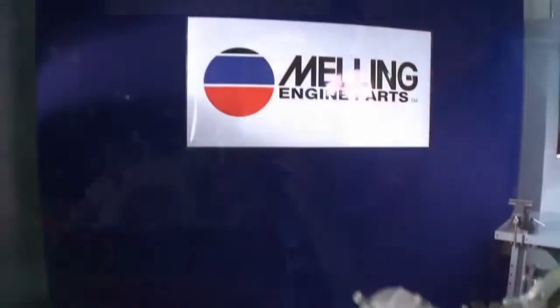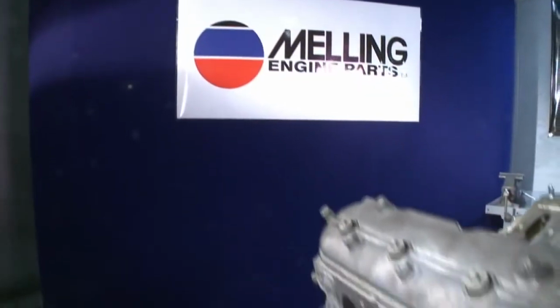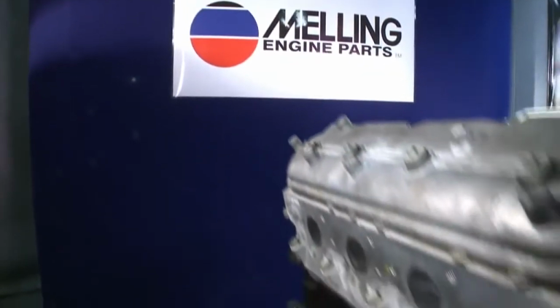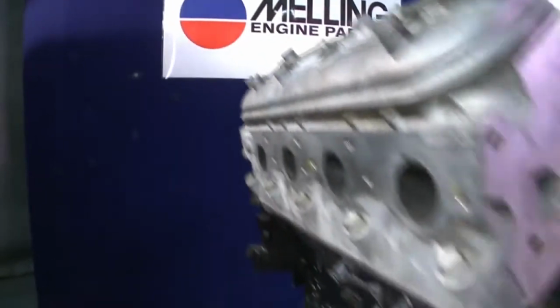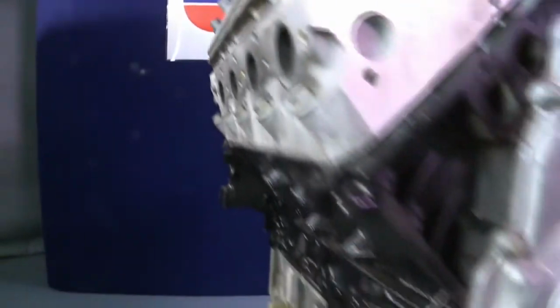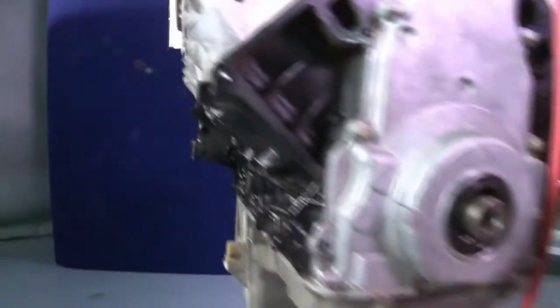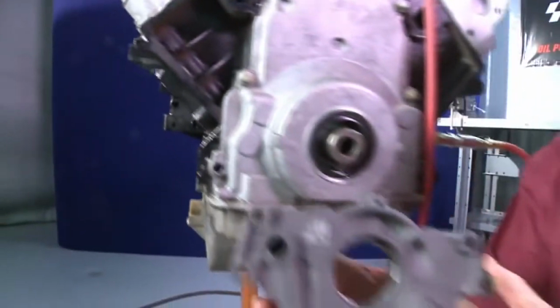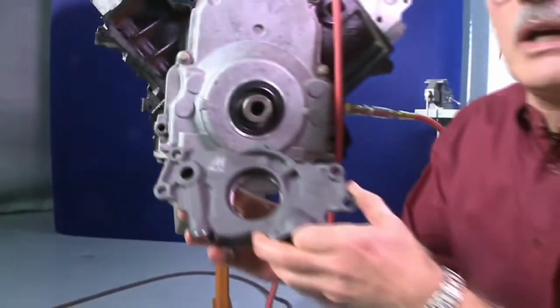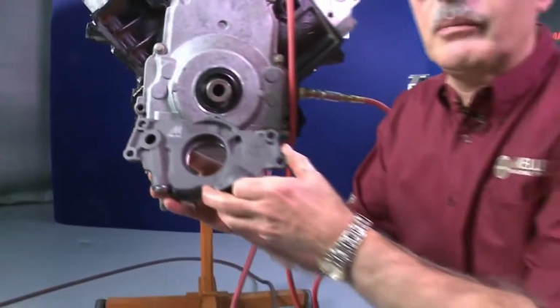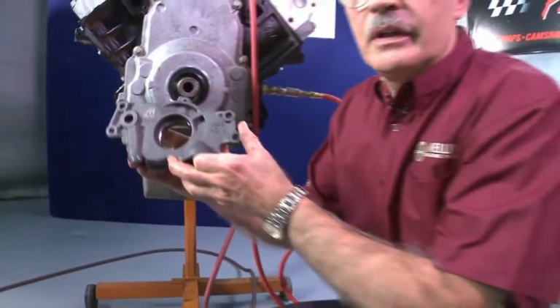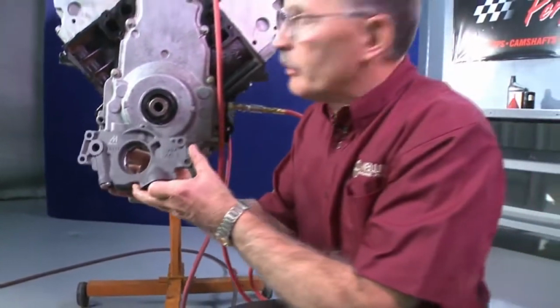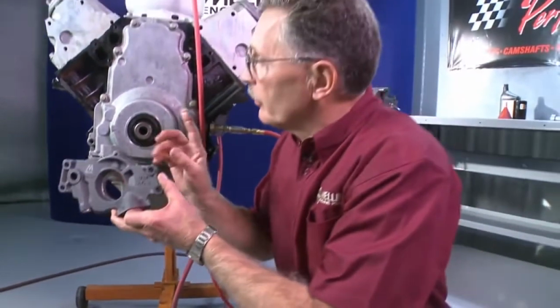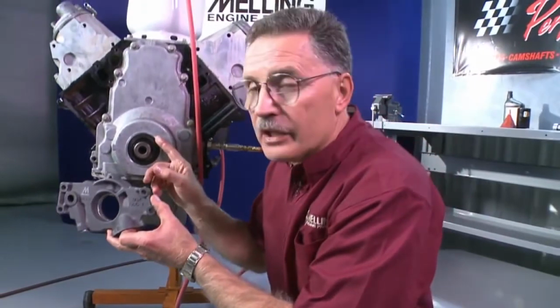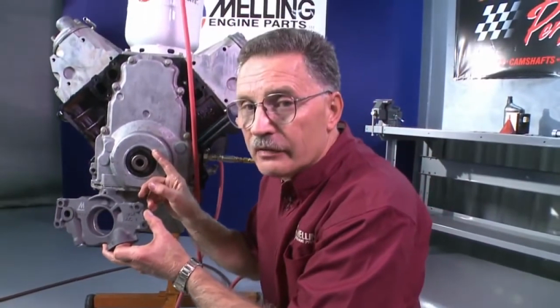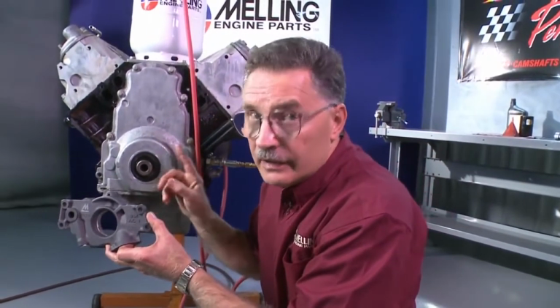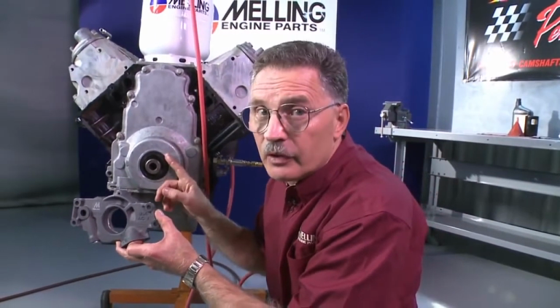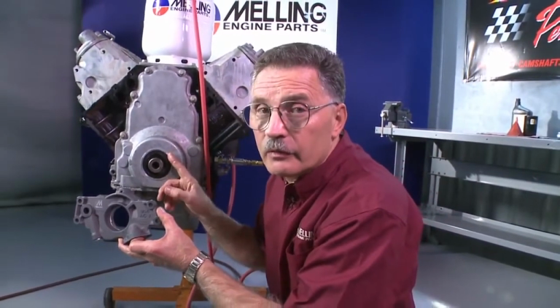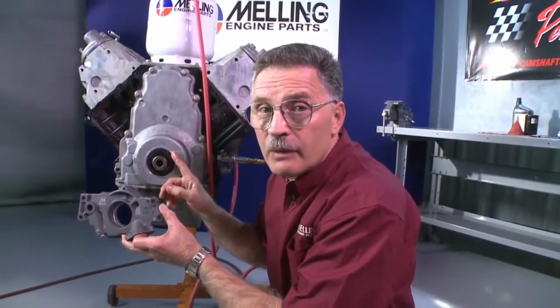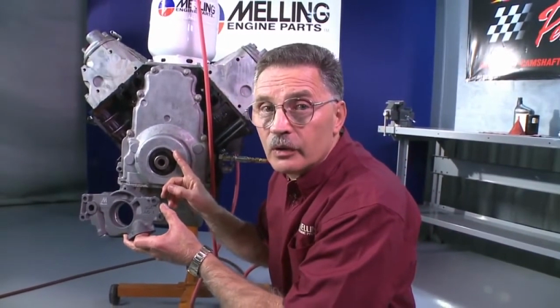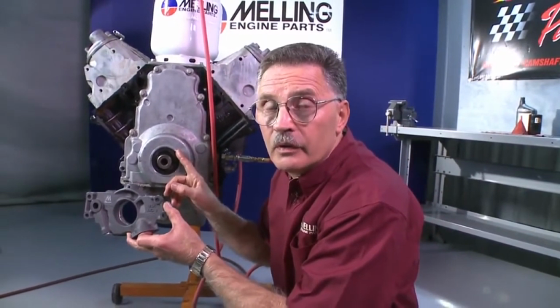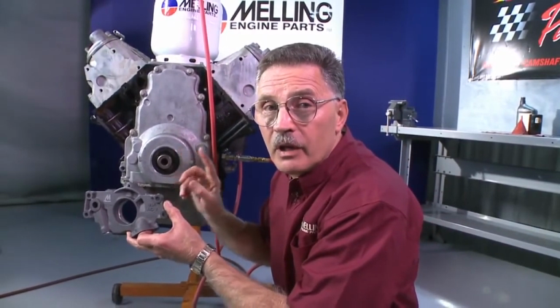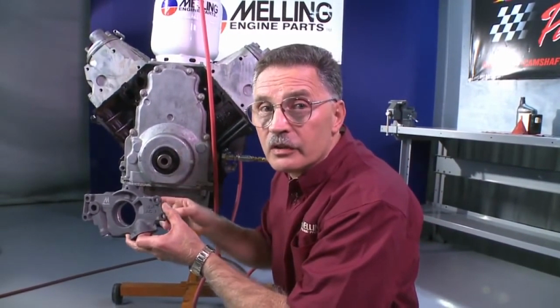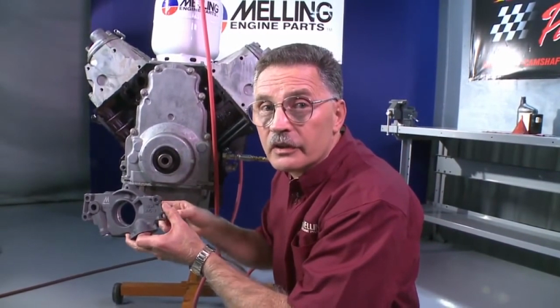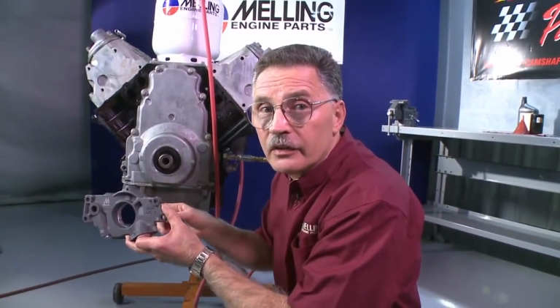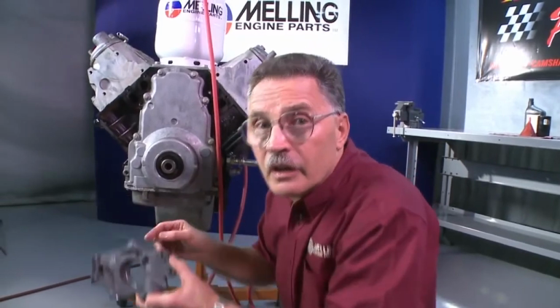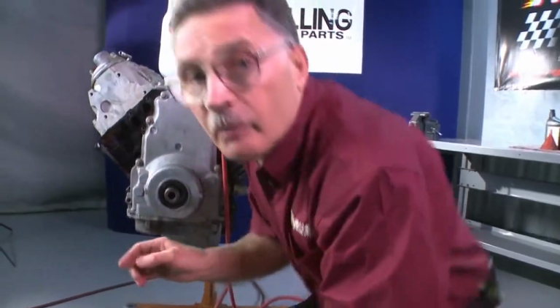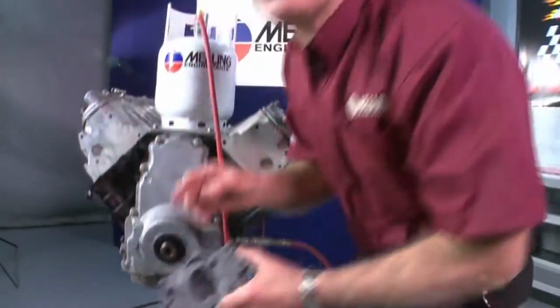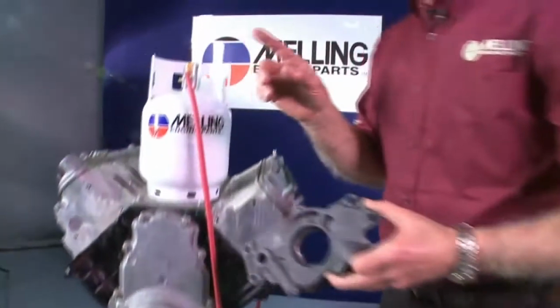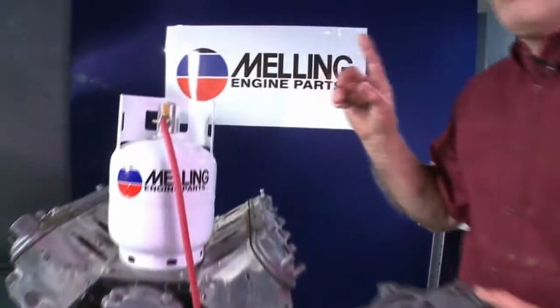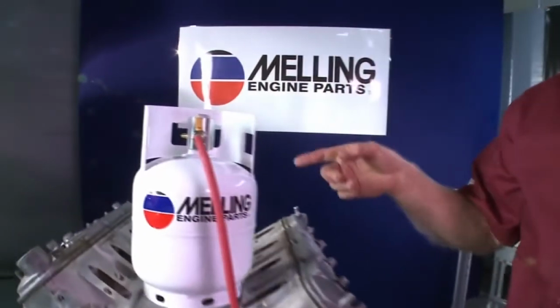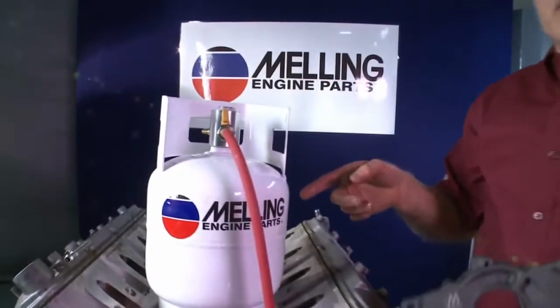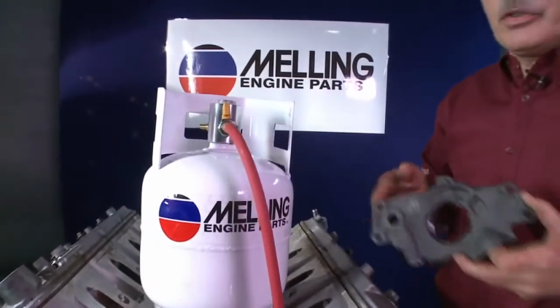The second type of pump we're going to prime in this segment is the over-the-crank pump. These pumps fit over the crankshaft and can't be driven with a priming tool. So Melling's solution to that is the MPL 101 priming tool.